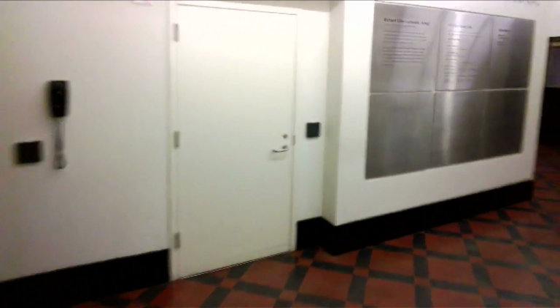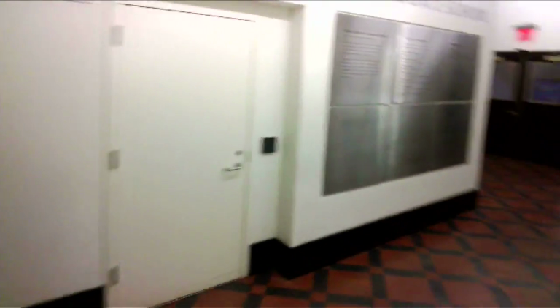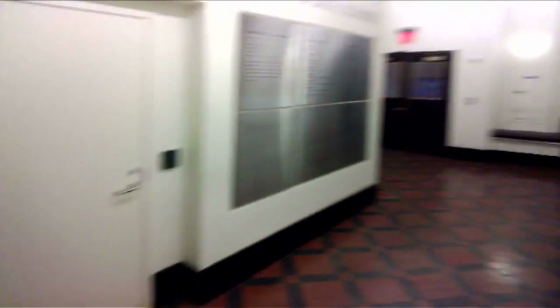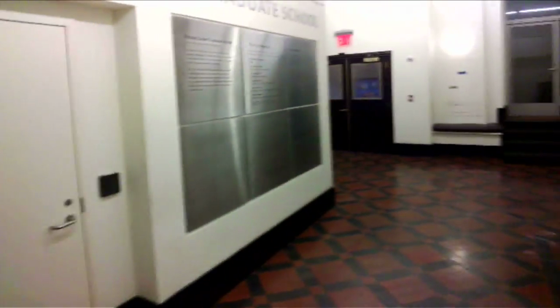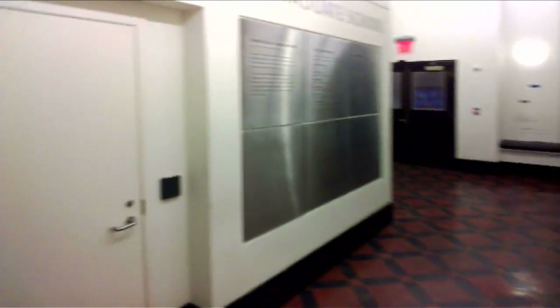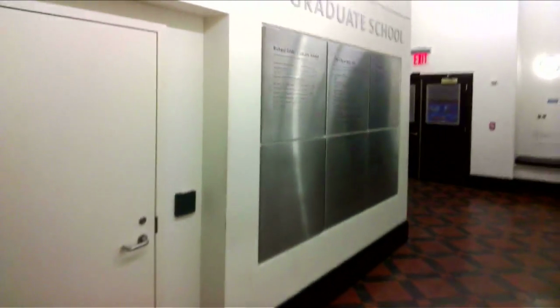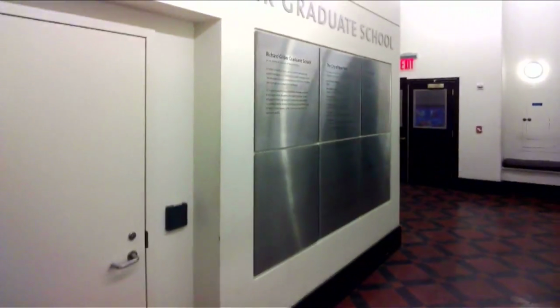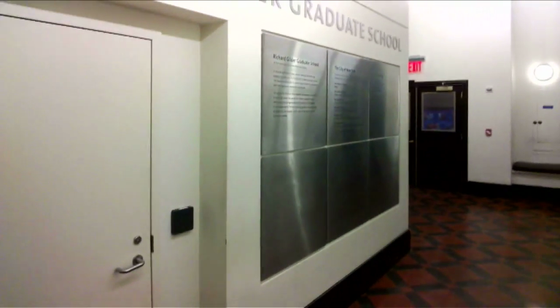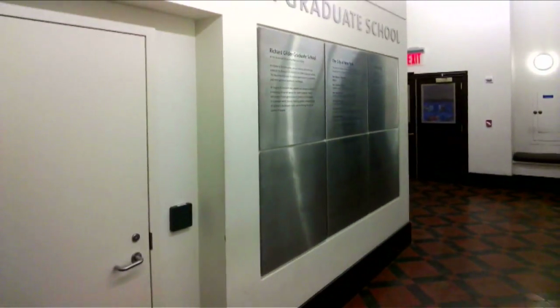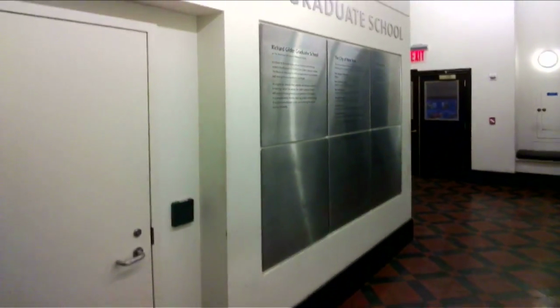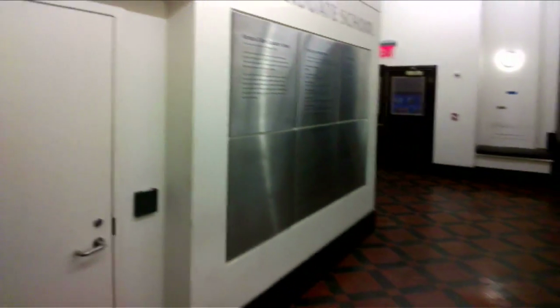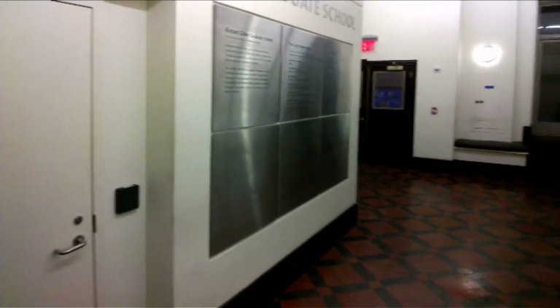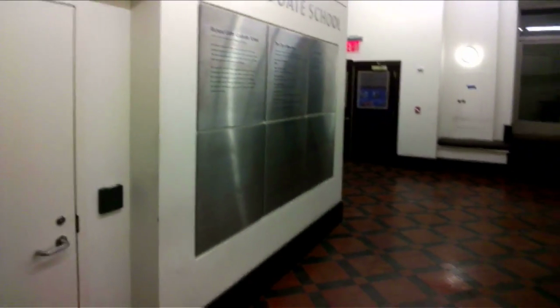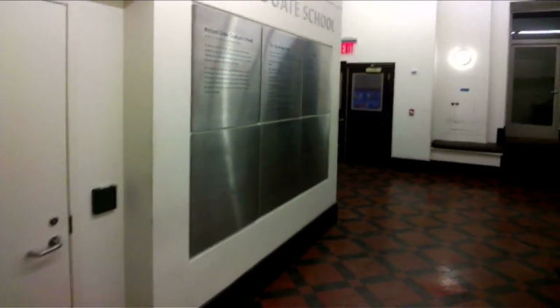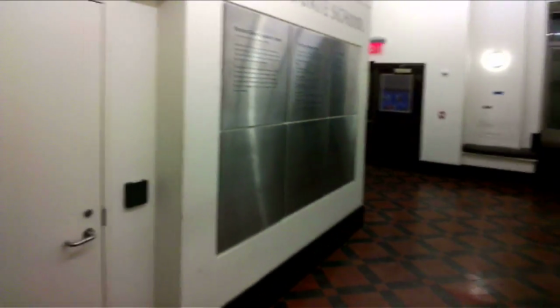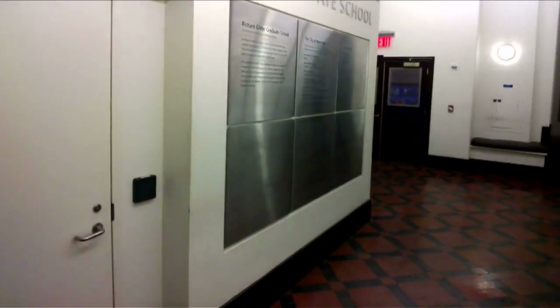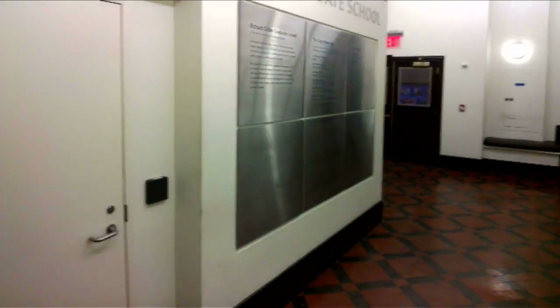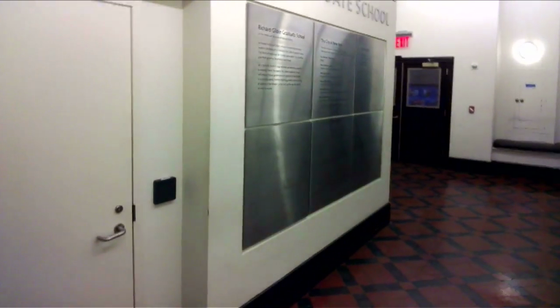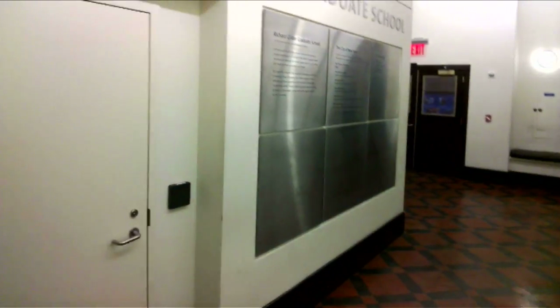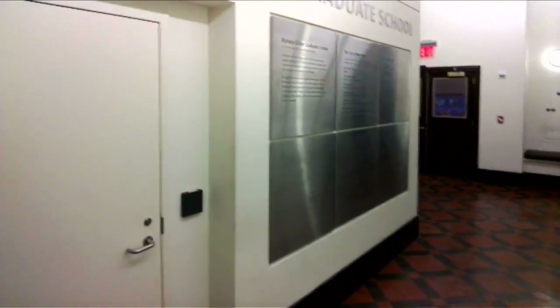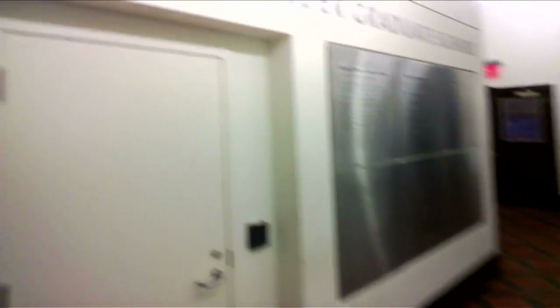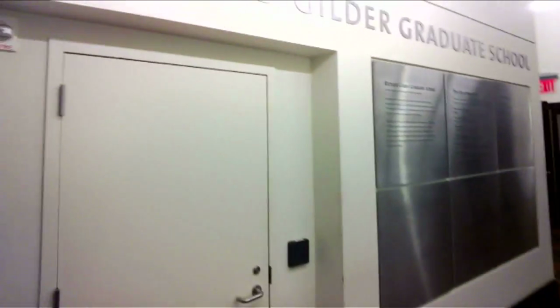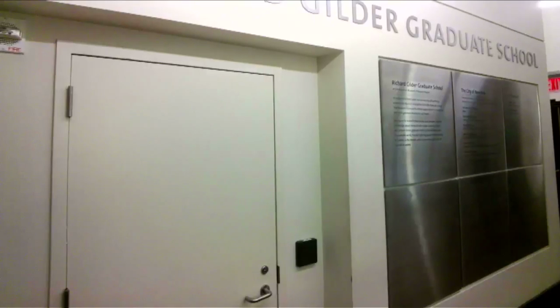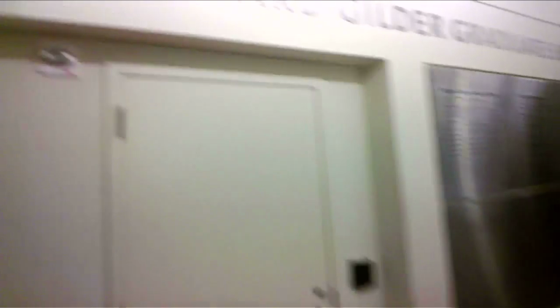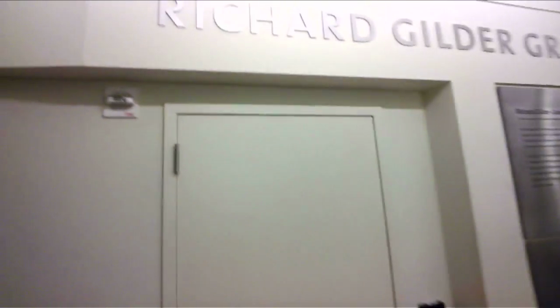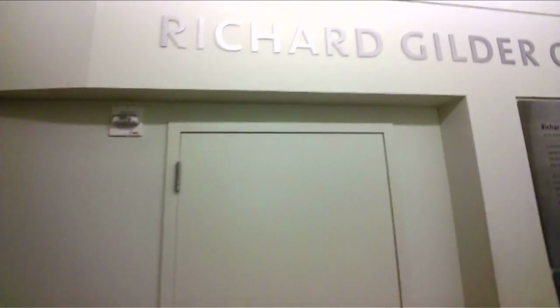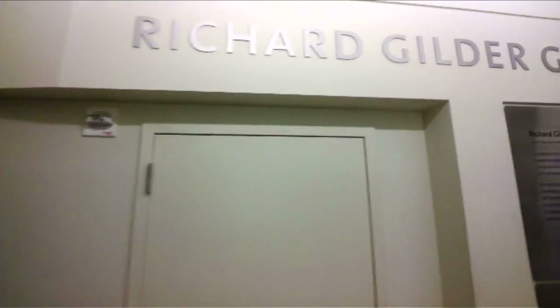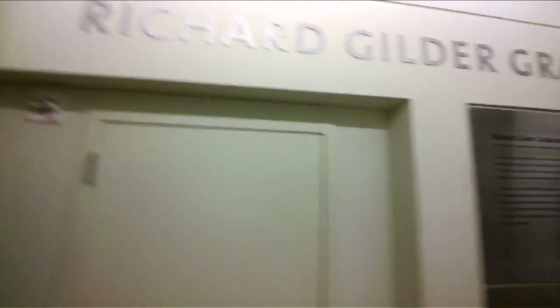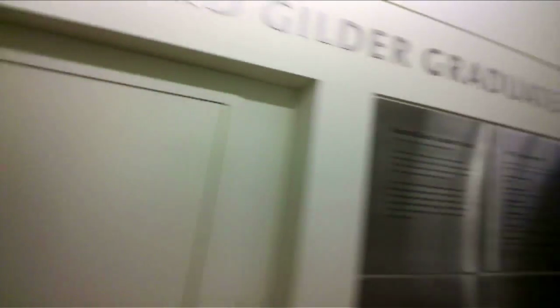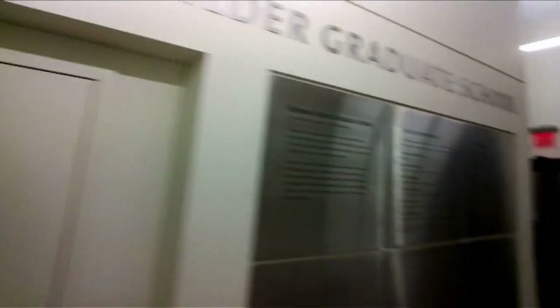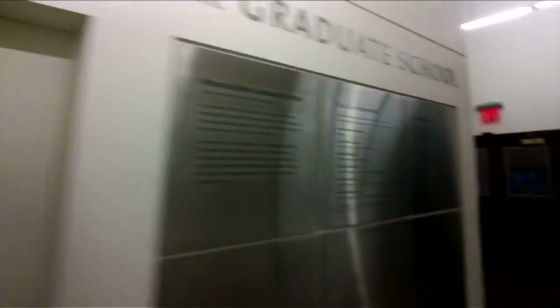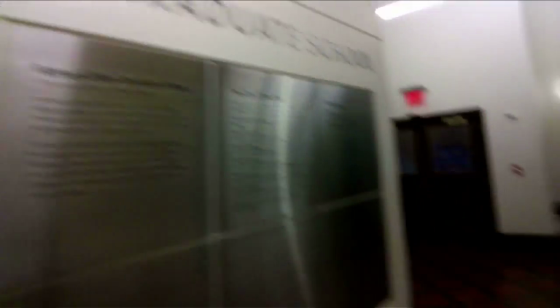We're on the fifth floor of the museum, where a lot of the active research takes place. Welcome to the Richard Gilder Graduate School.